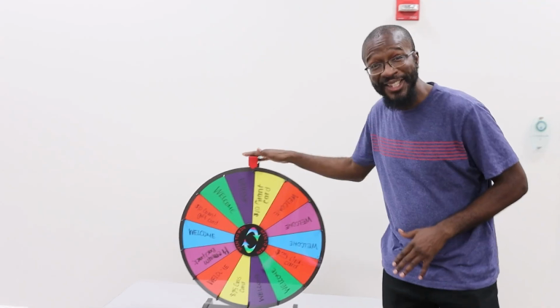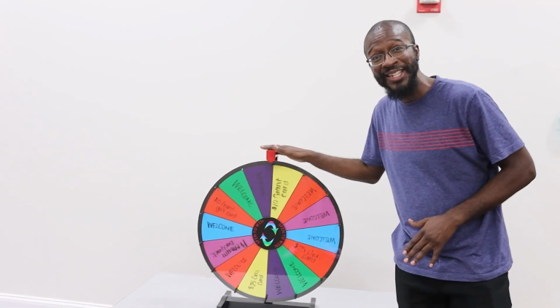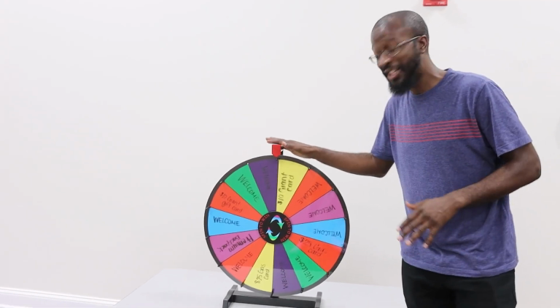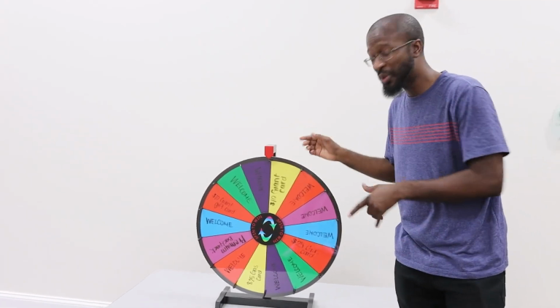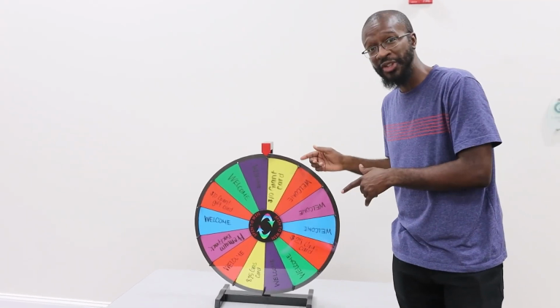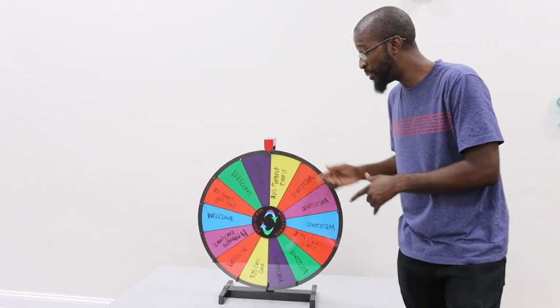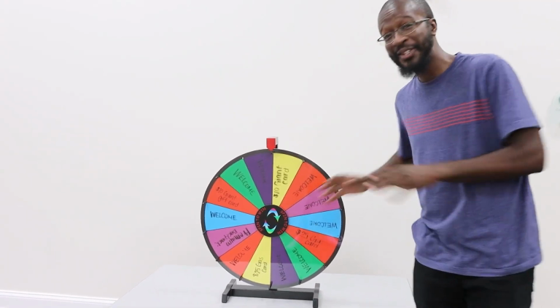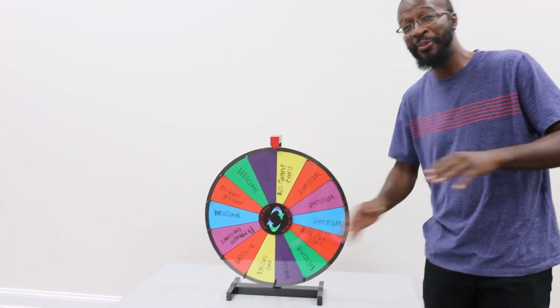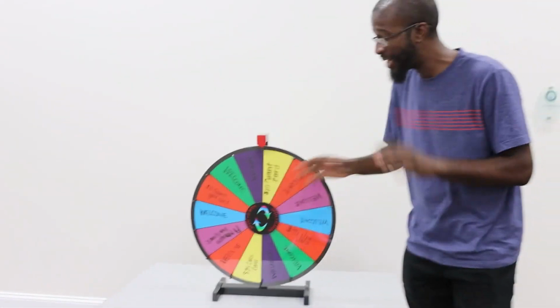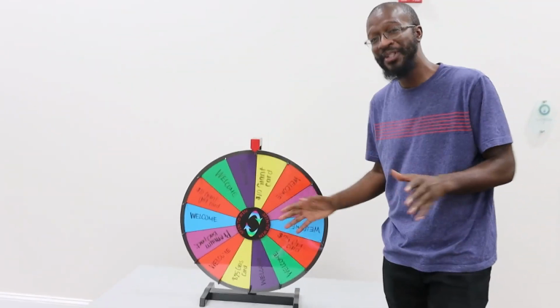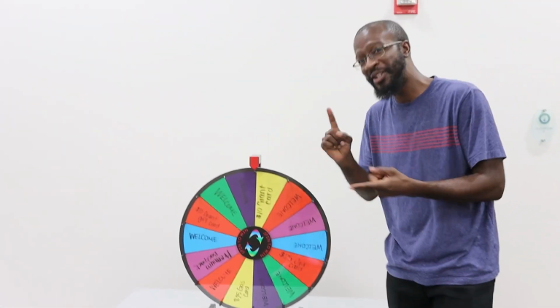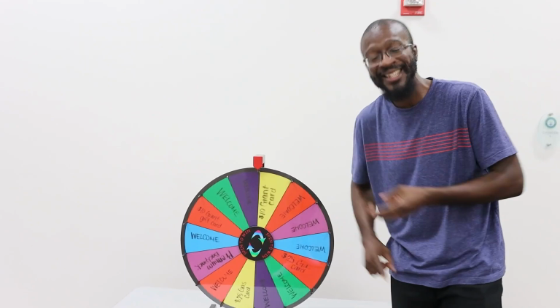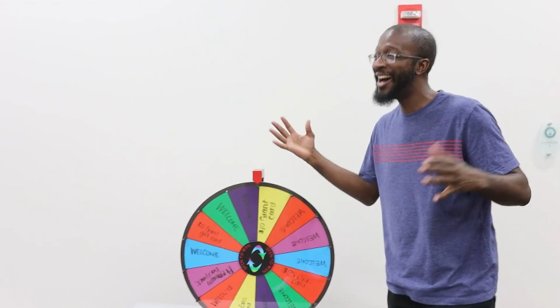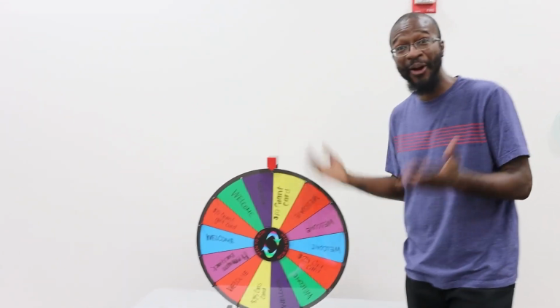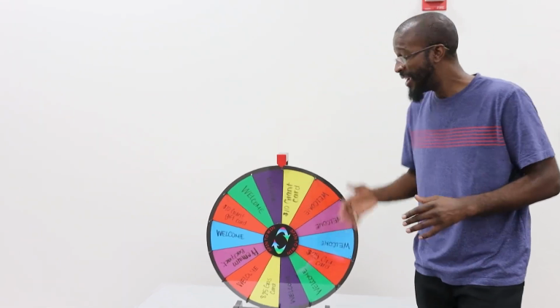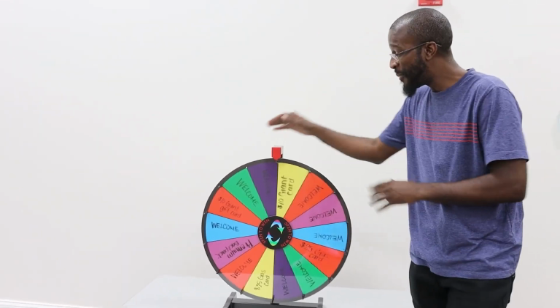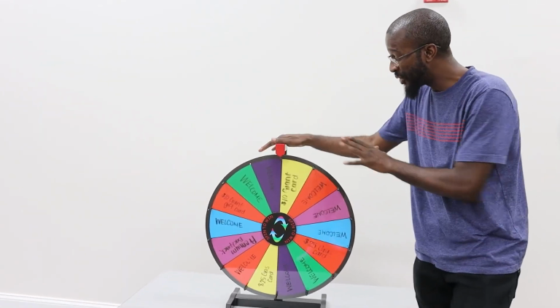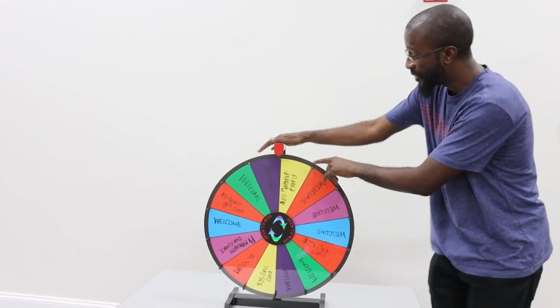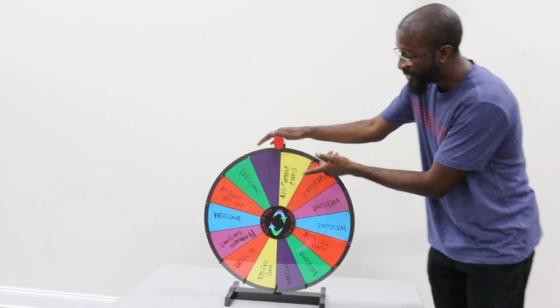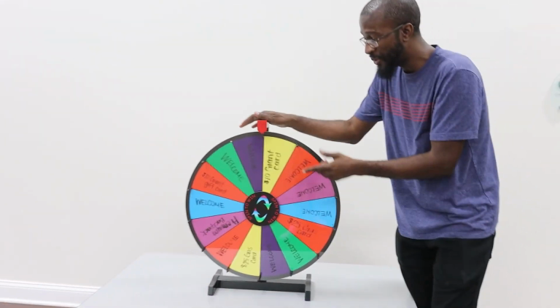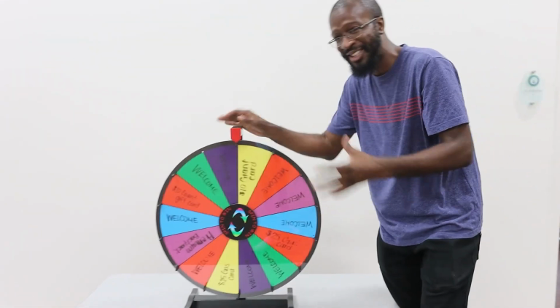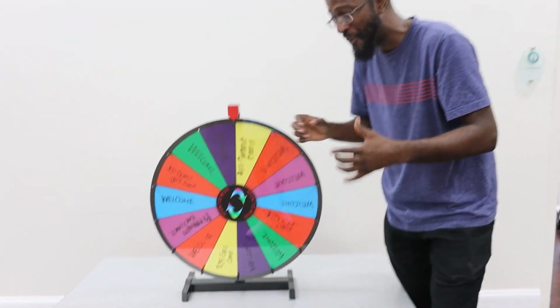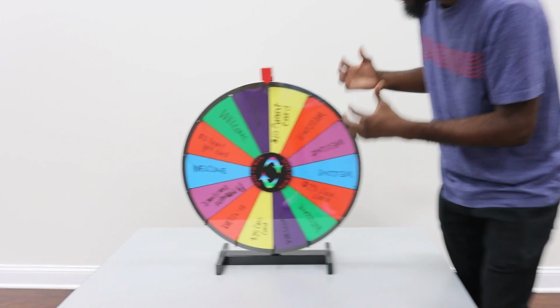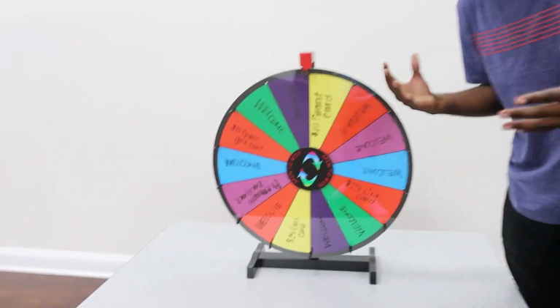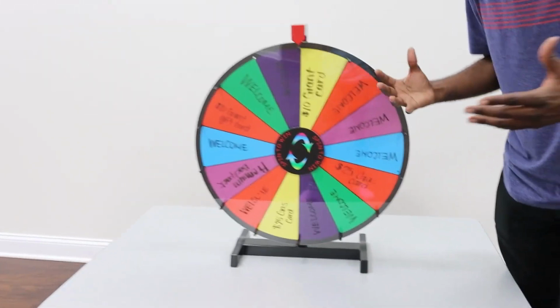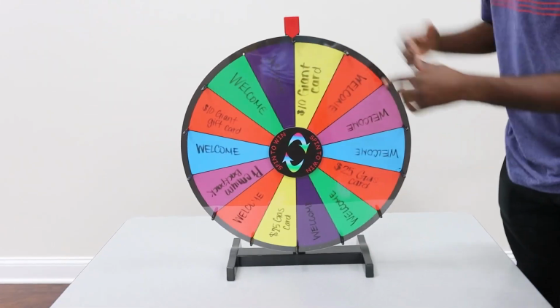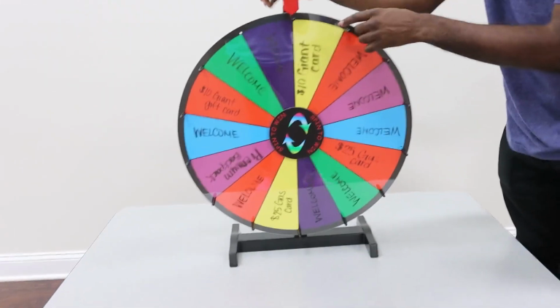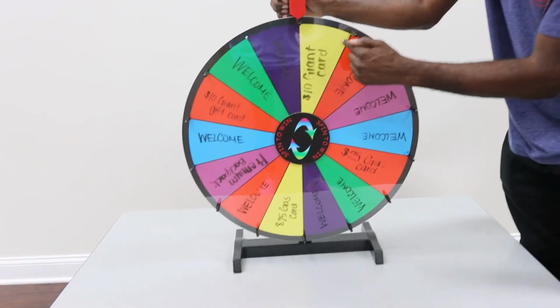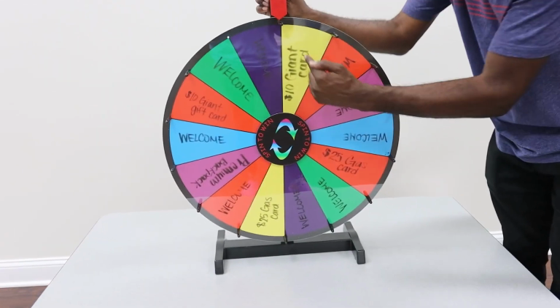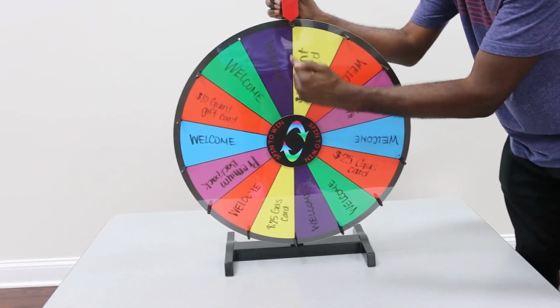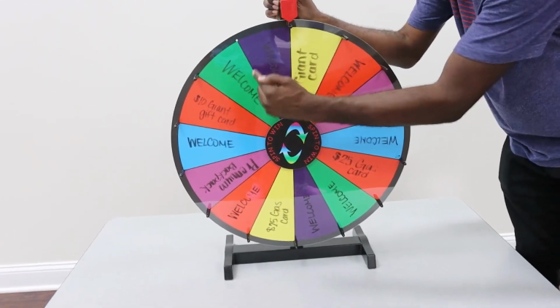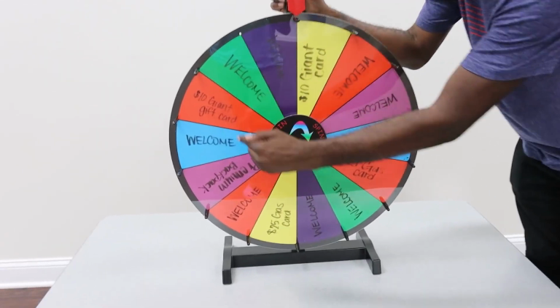This thing is fantastic. This one's right here at the church, but obviously you can put this anywhere, use it anywhere at your business, at home. This is so fun. It's really, really simple. It's just like the wheel of fortune kind of a feel,